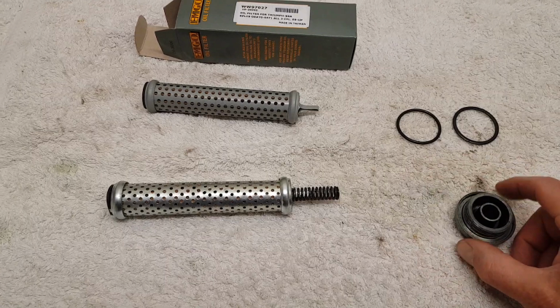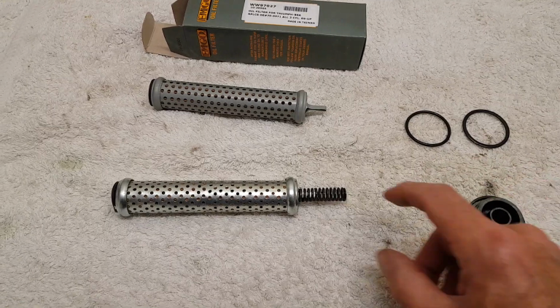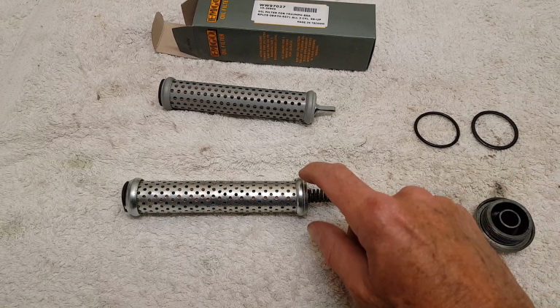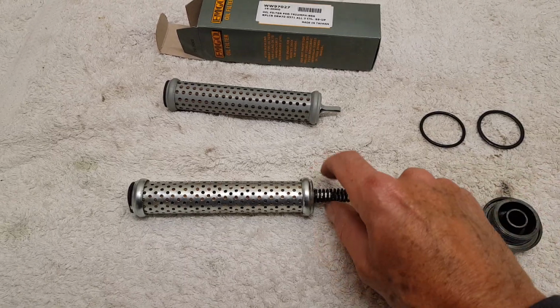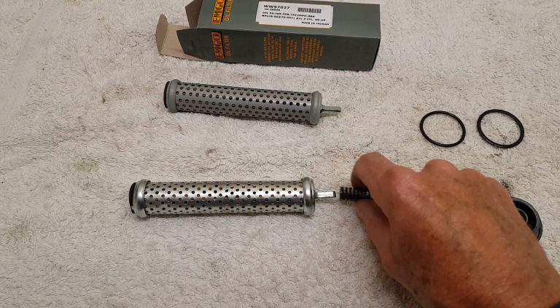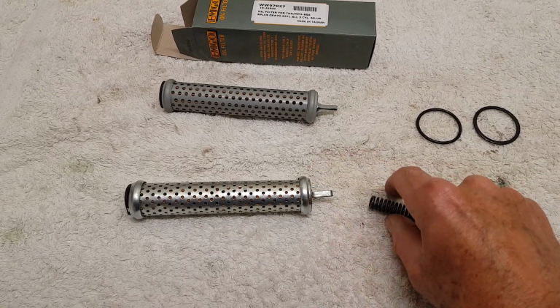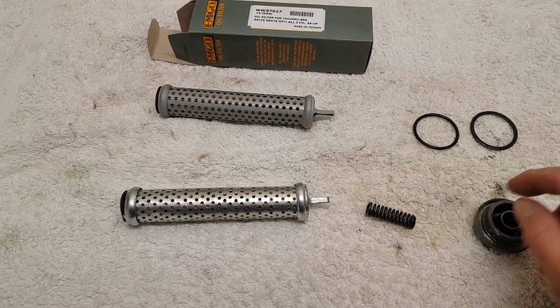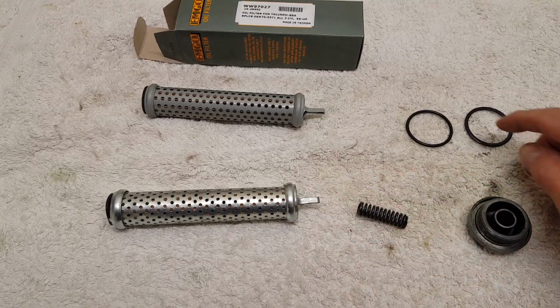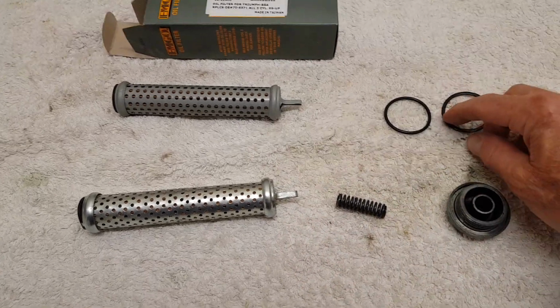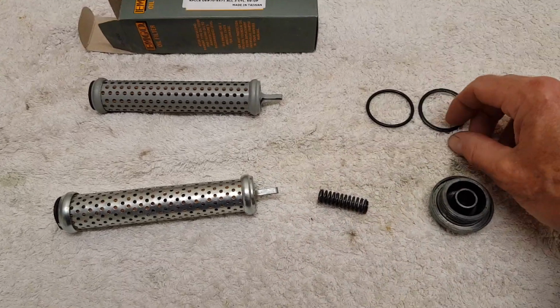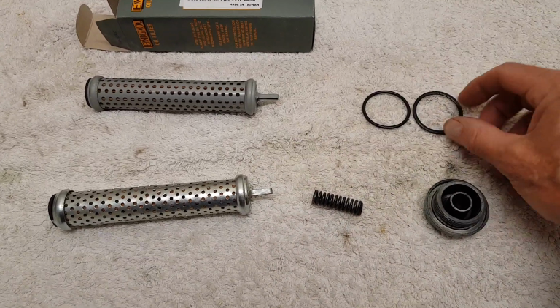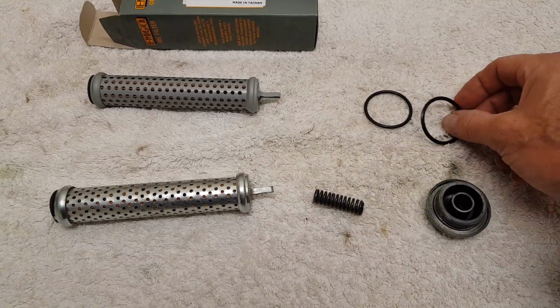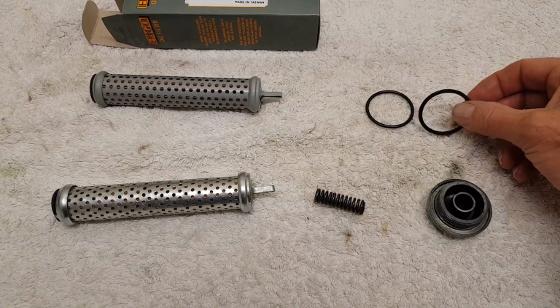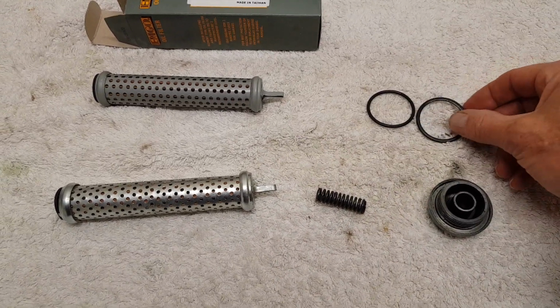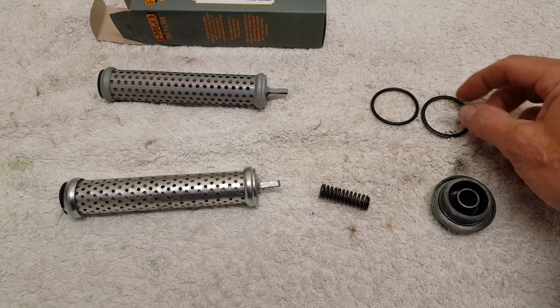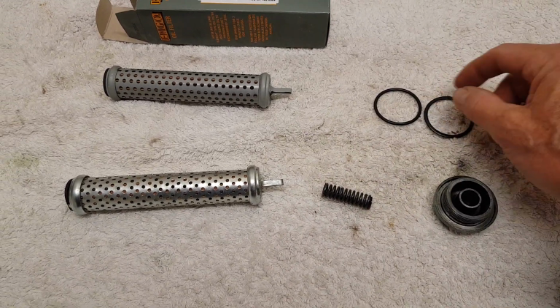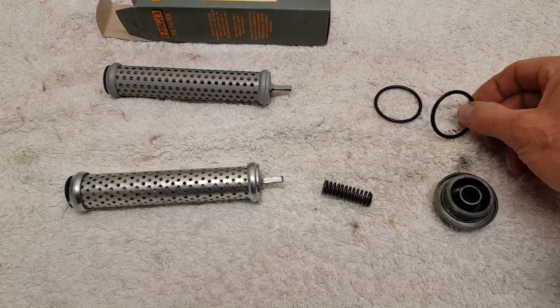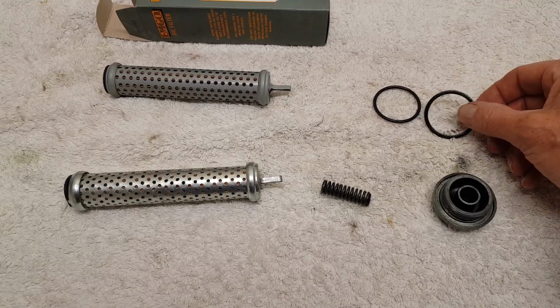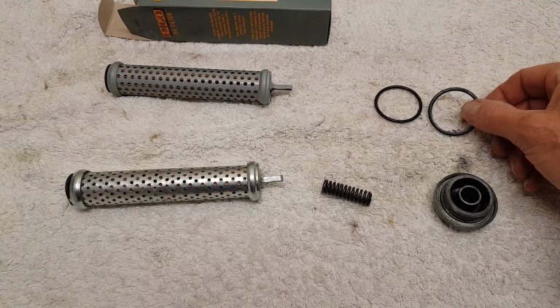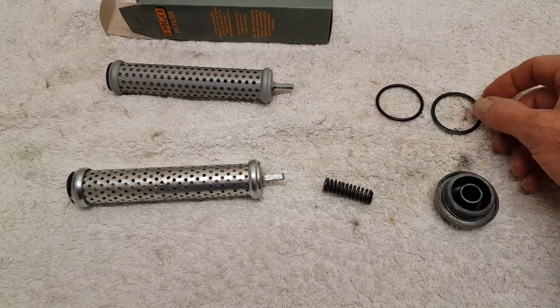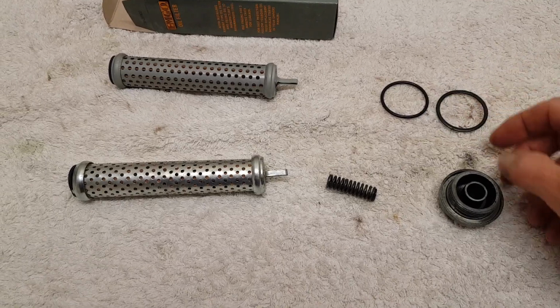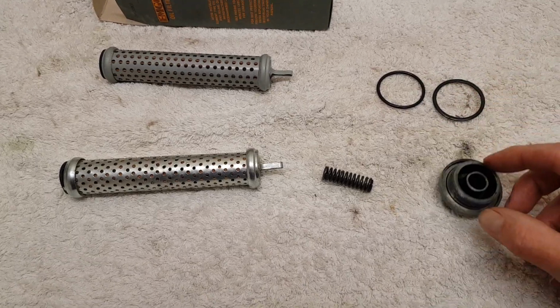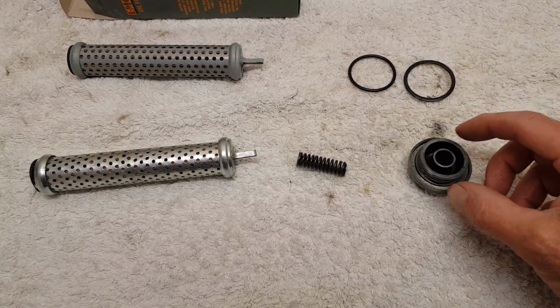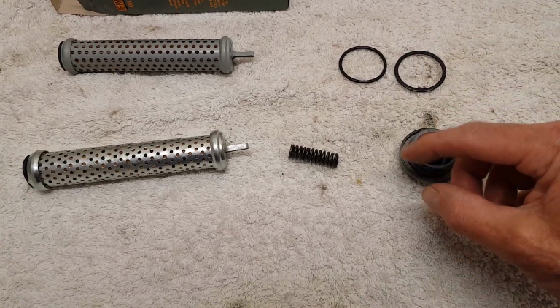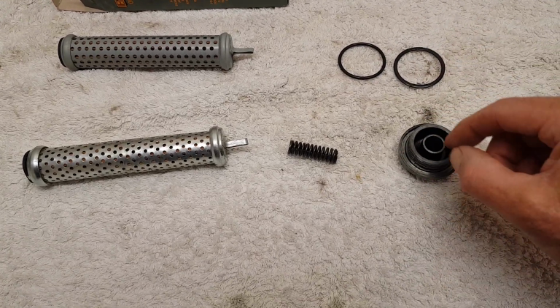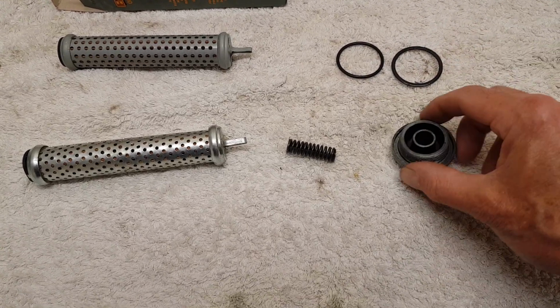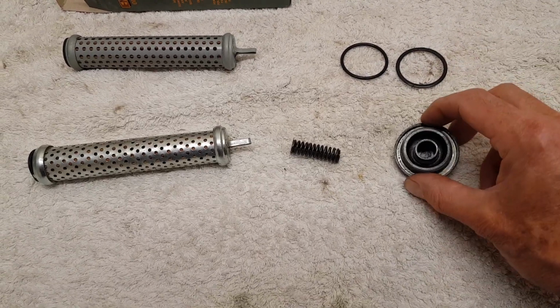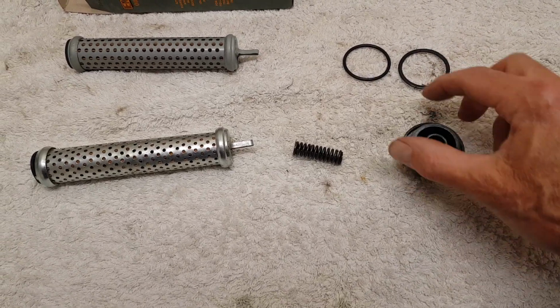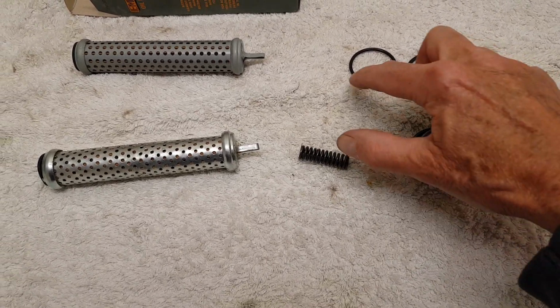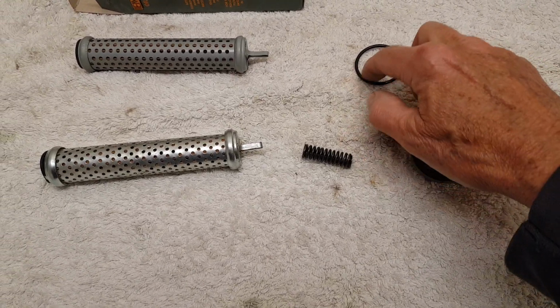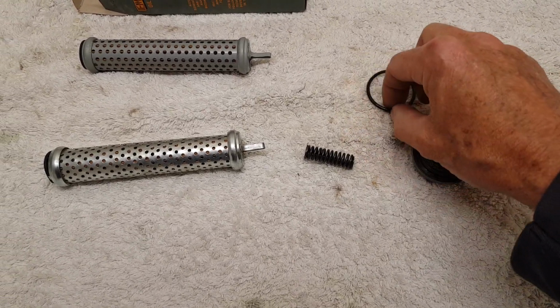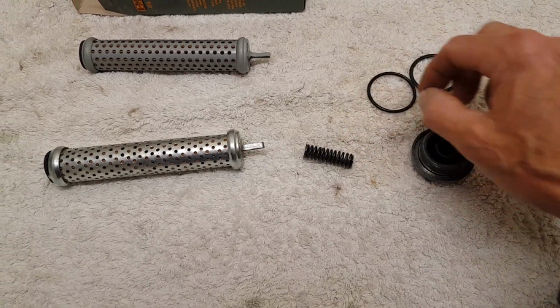The only thing I'm doing to this is I'm just replacing the old worn-out rubber O-ring that goes in the cap with a new one.